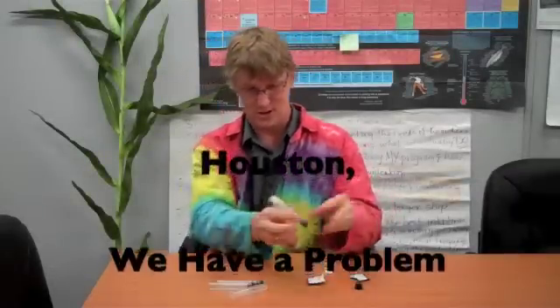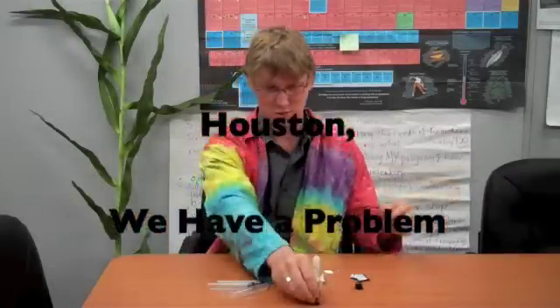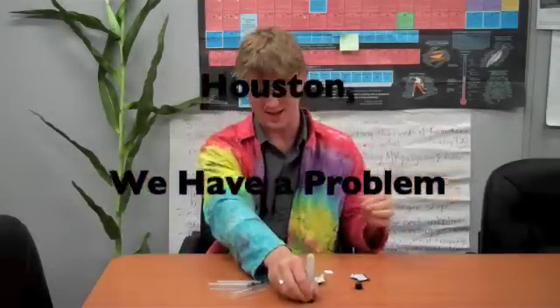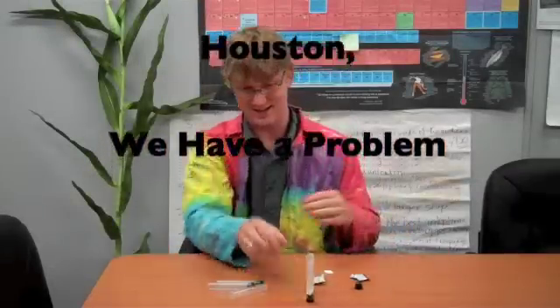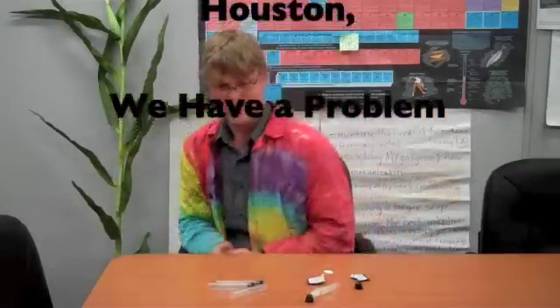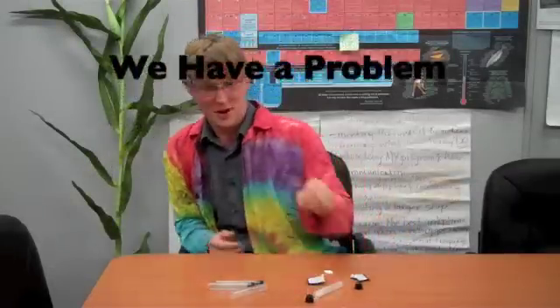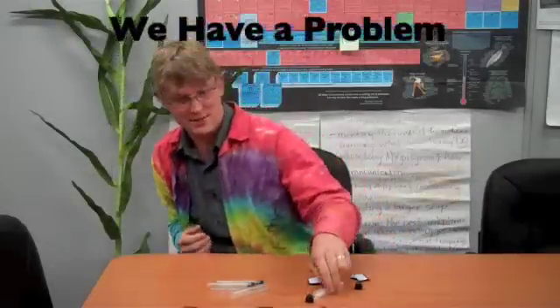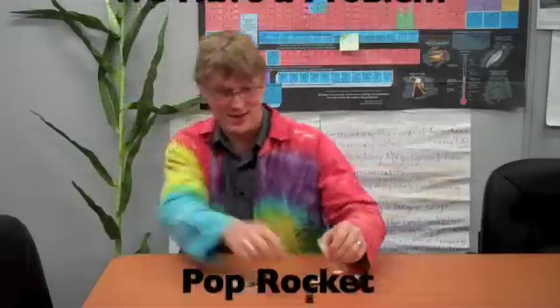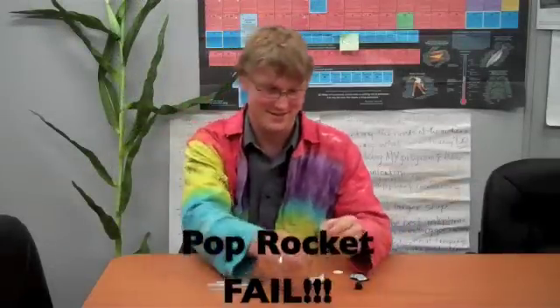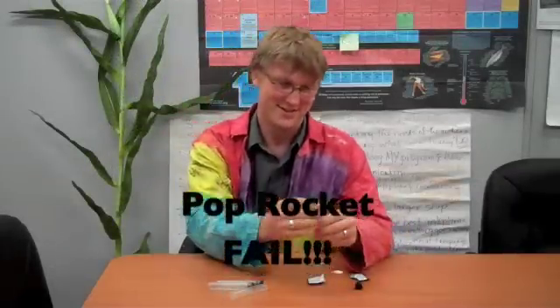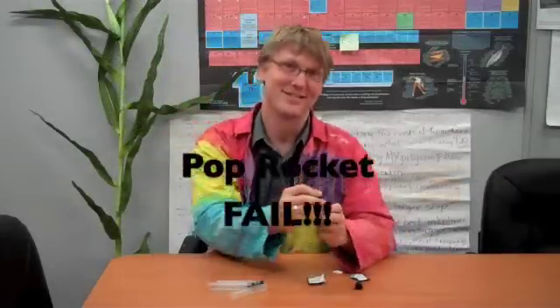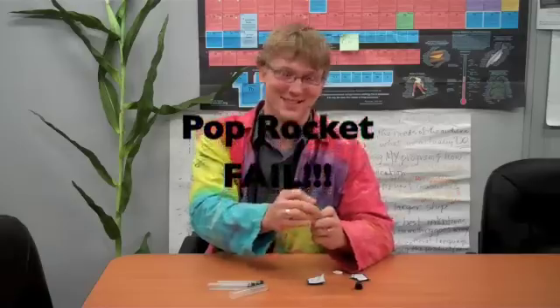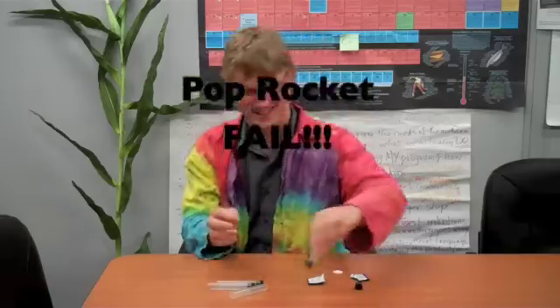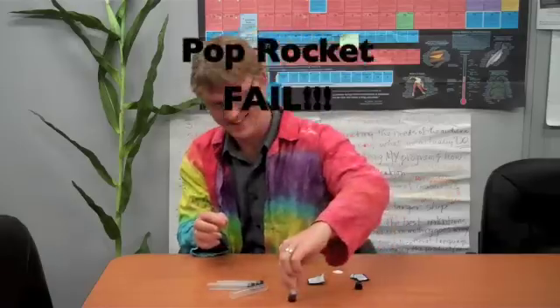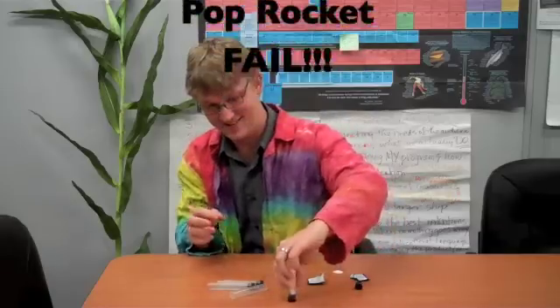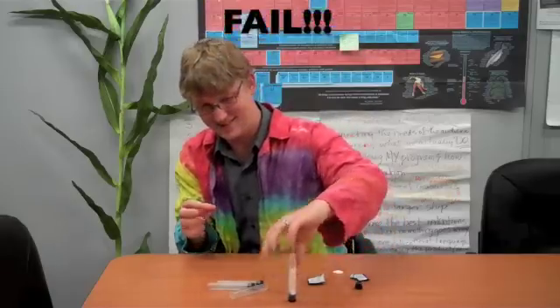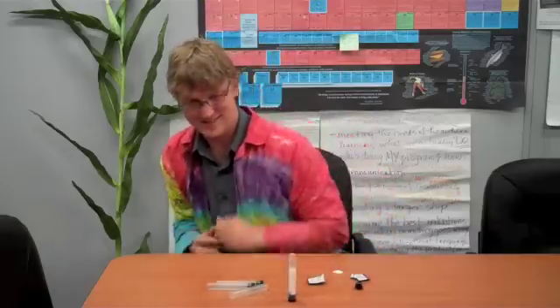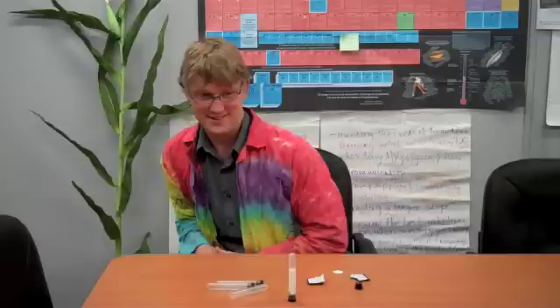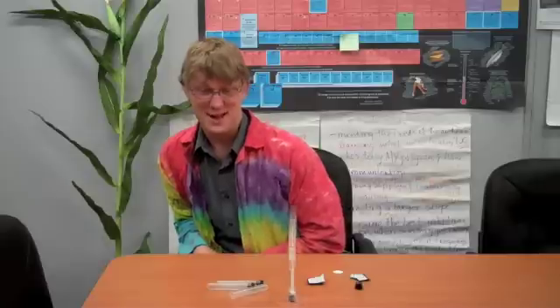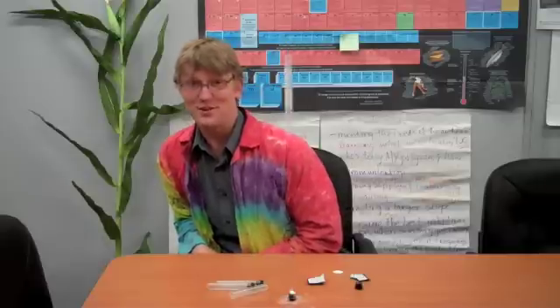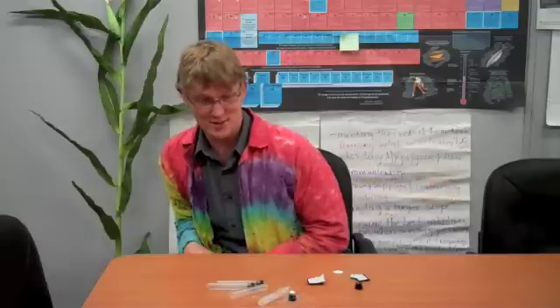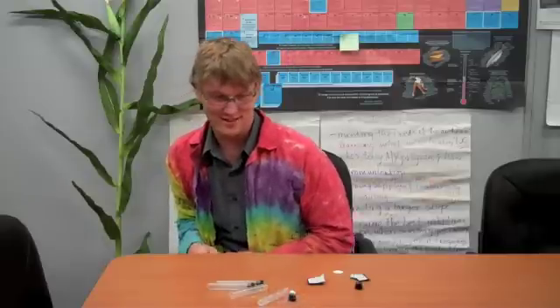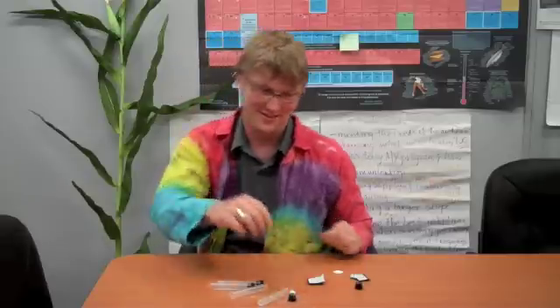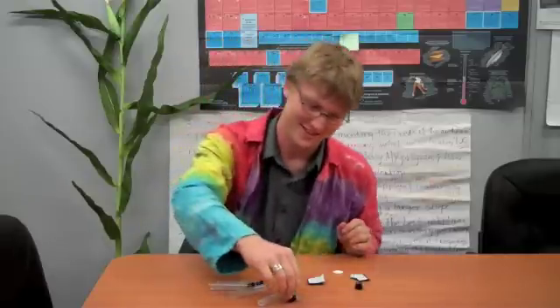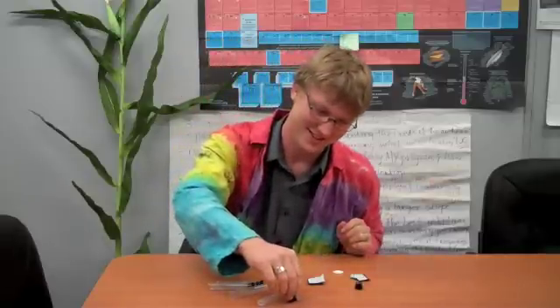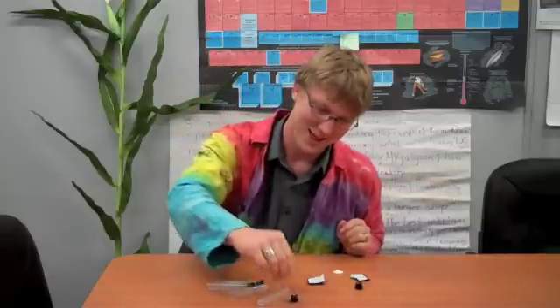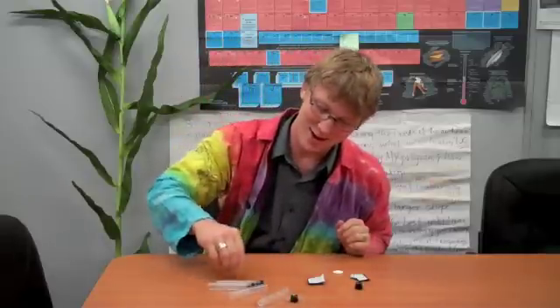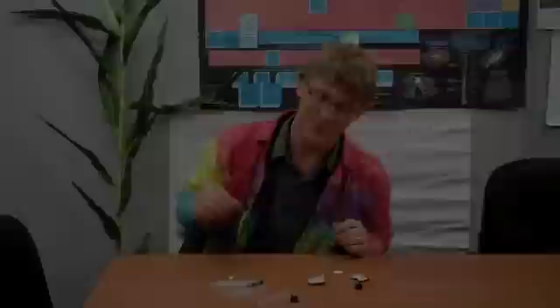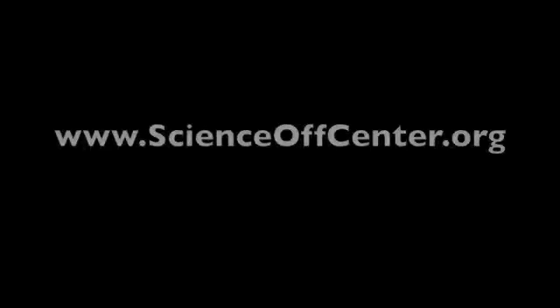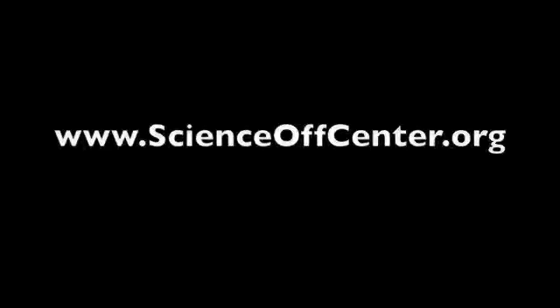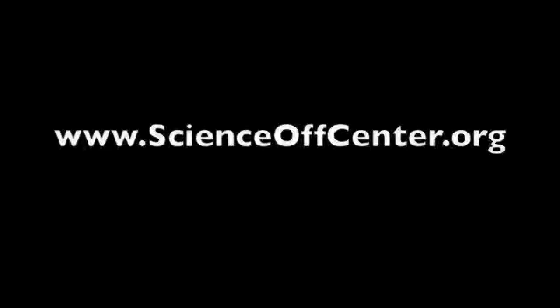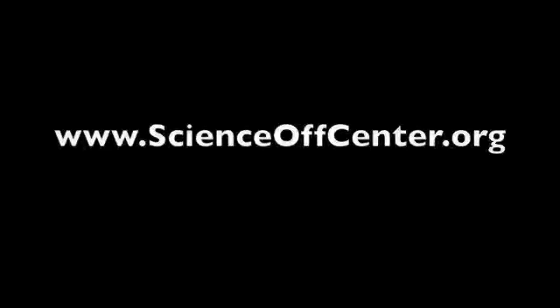Alright, one more rocket. Oh dear! Okay. I thought it was going to shoot at me. And there you go! Let's go!